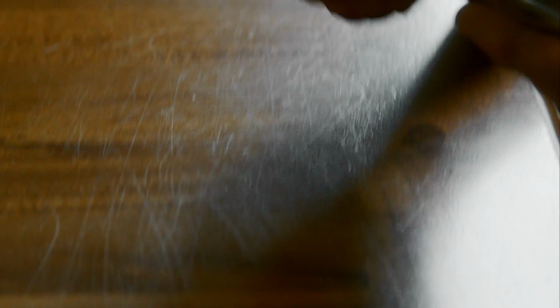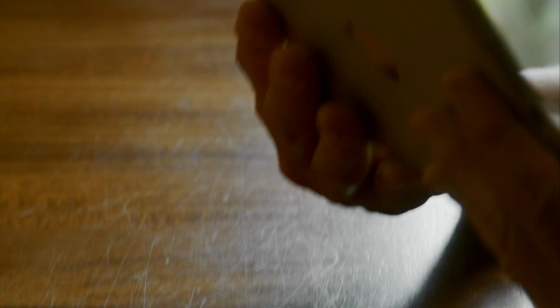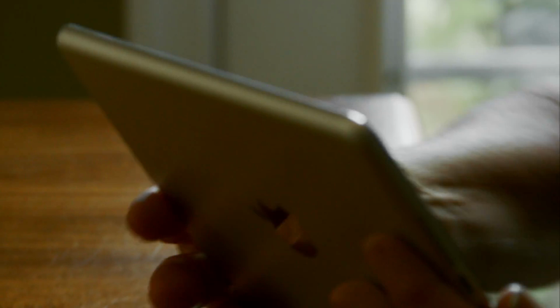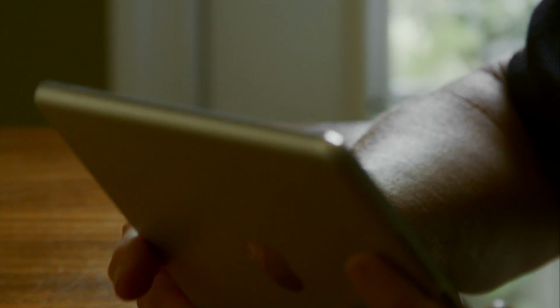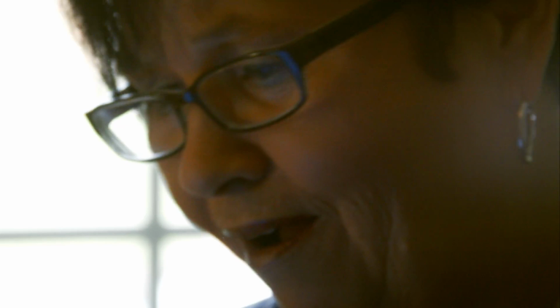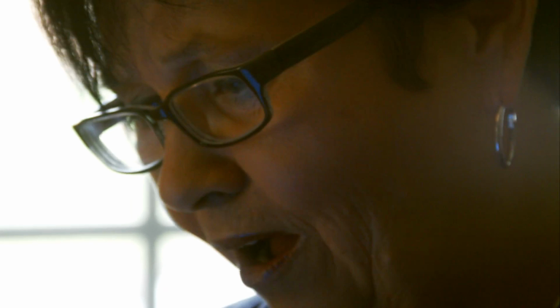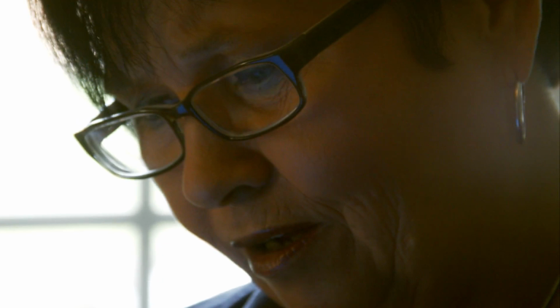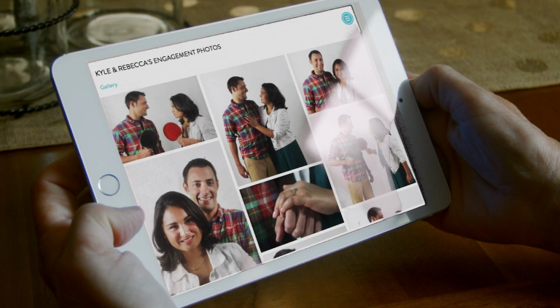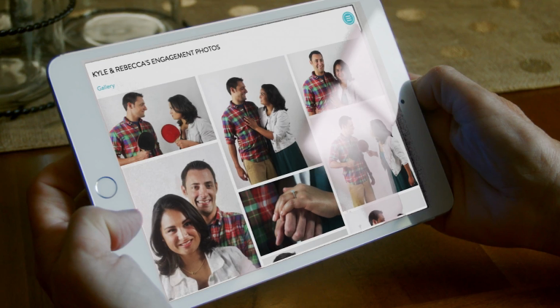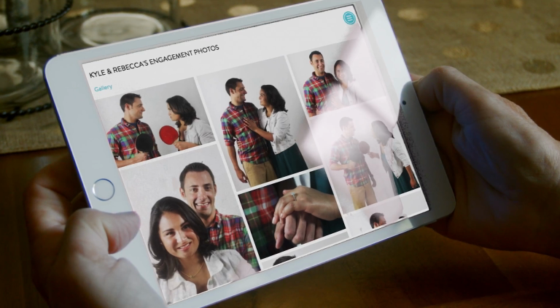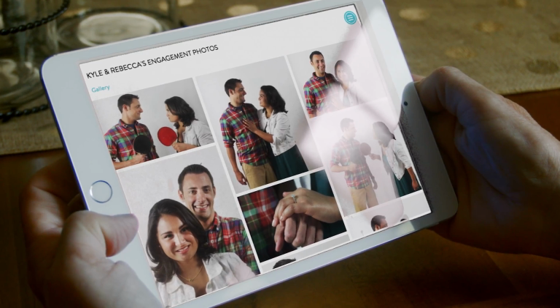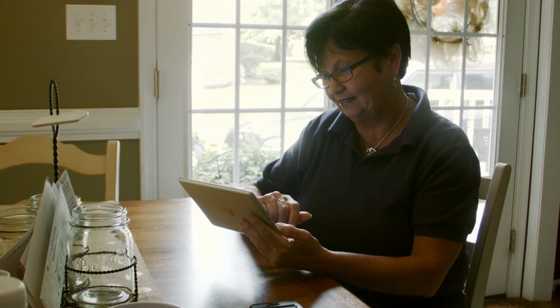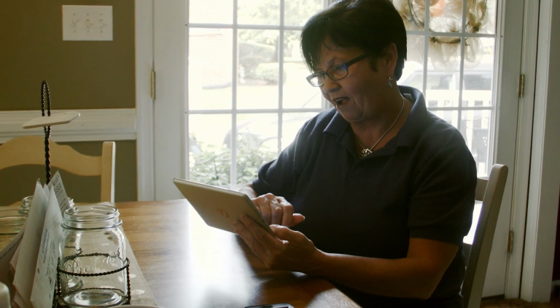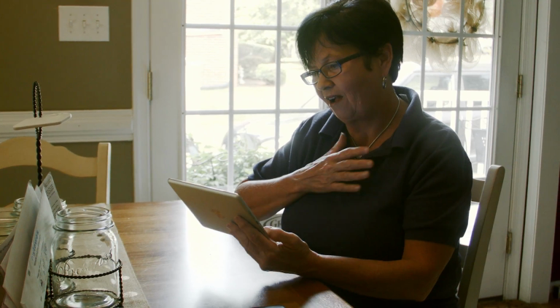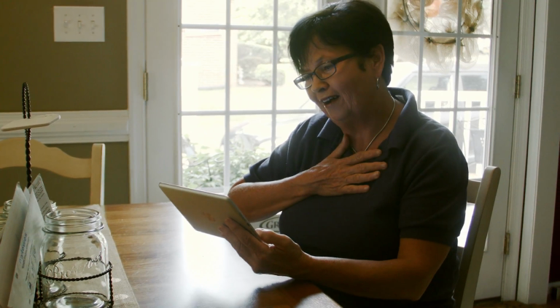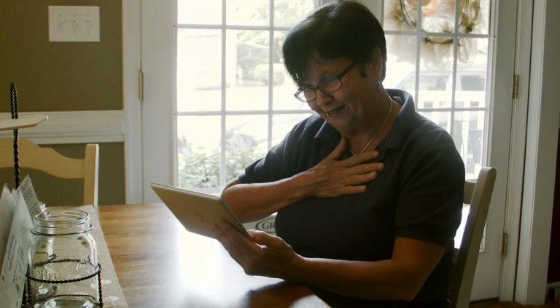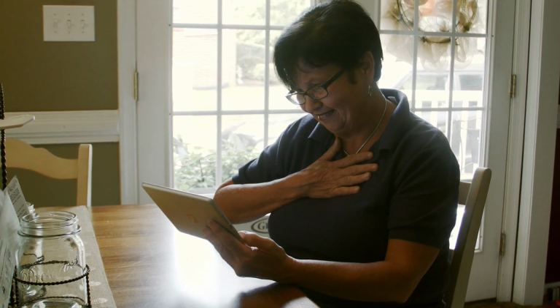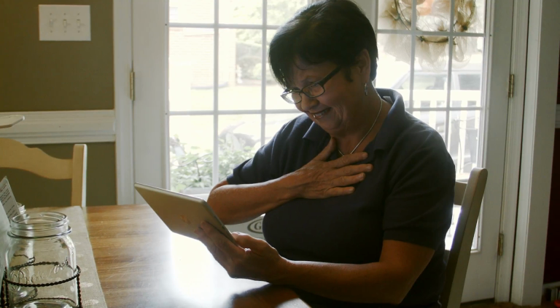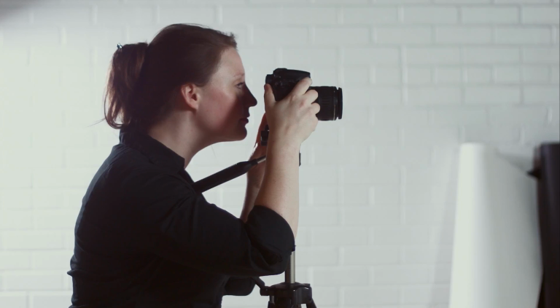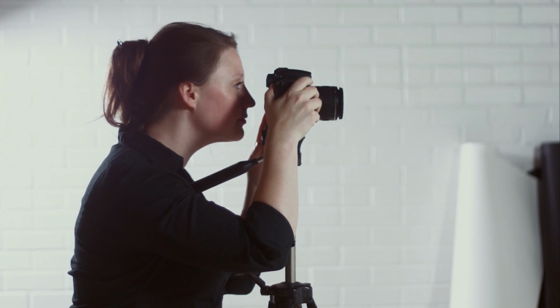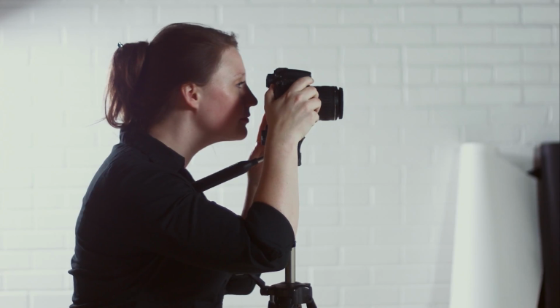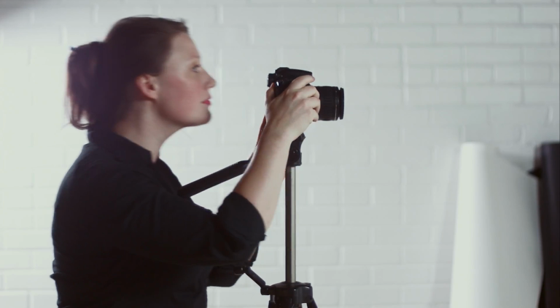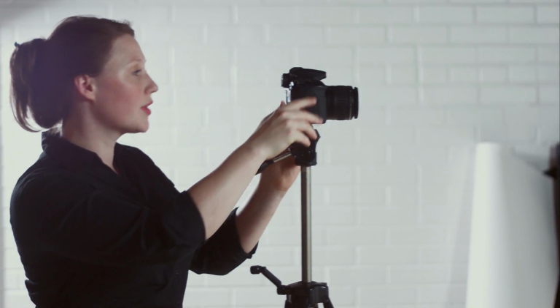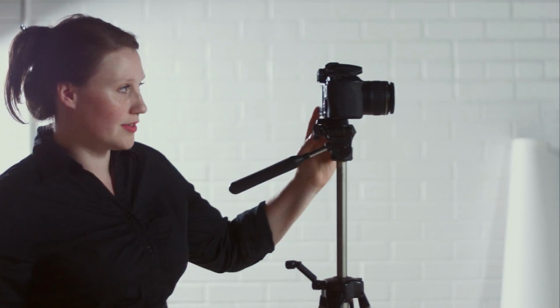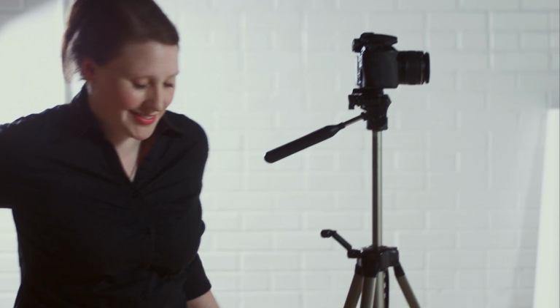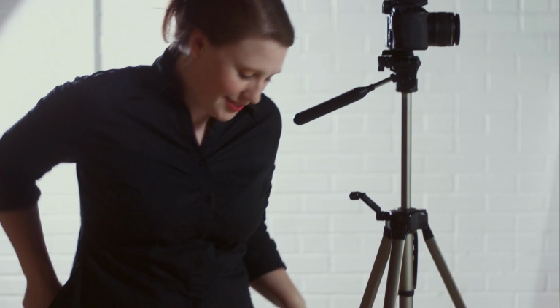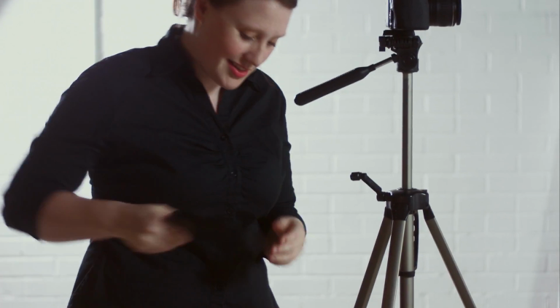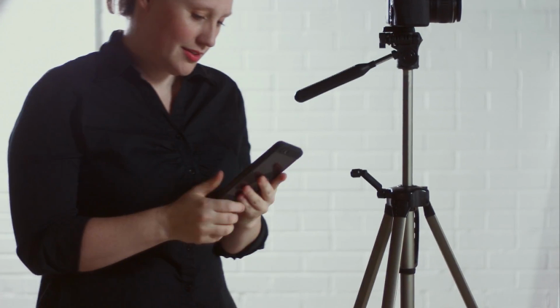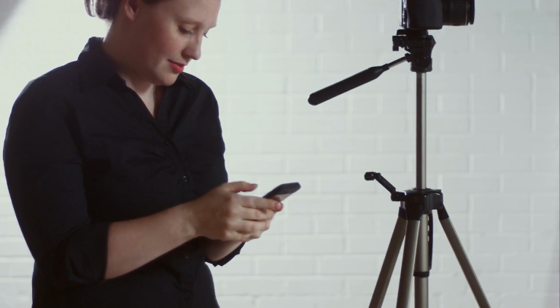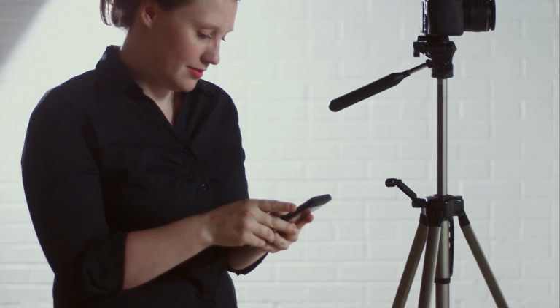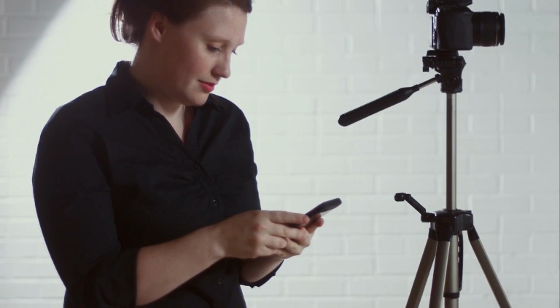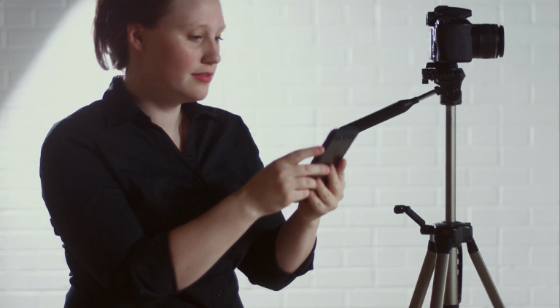Responsive online proofing looks great on any device, so friends and family can enjoy your images no matter where they are. But it really boils down to you — making it easier to do more of what you love, wherever you are.